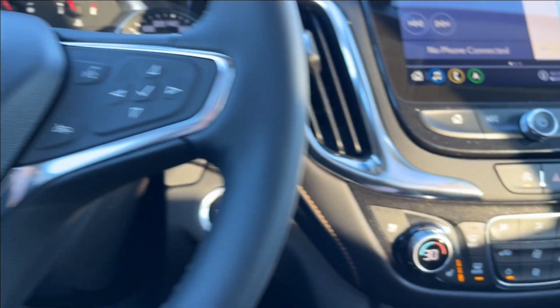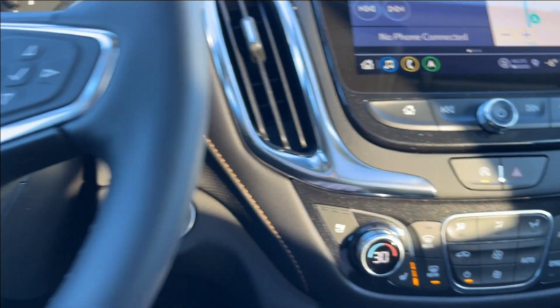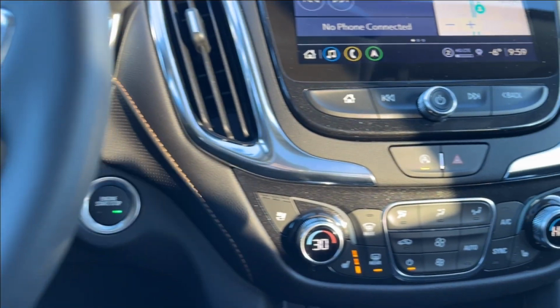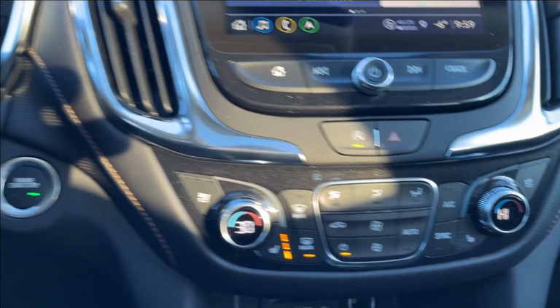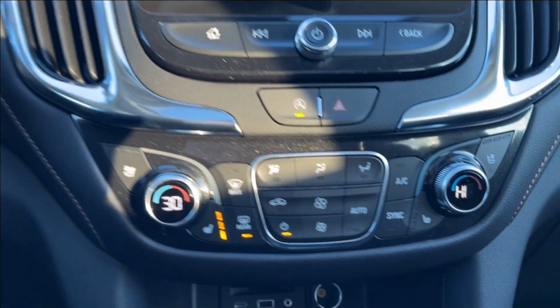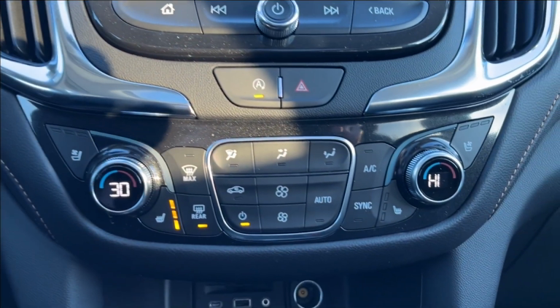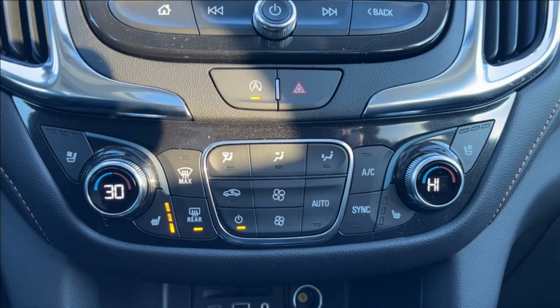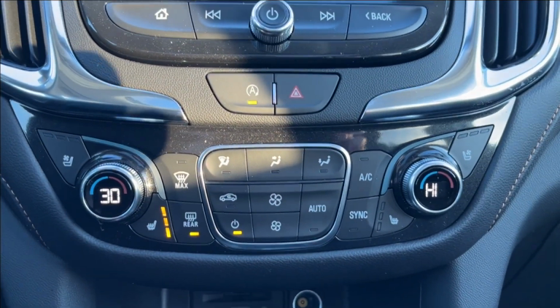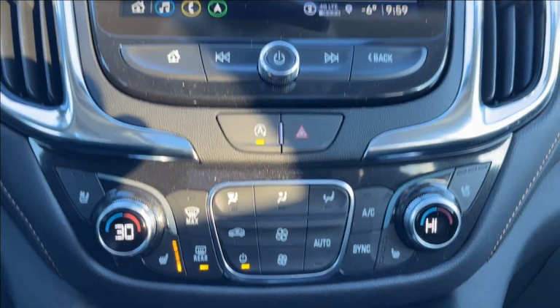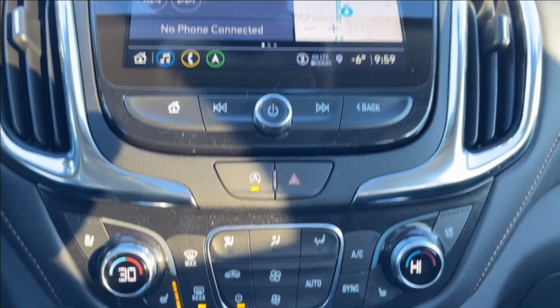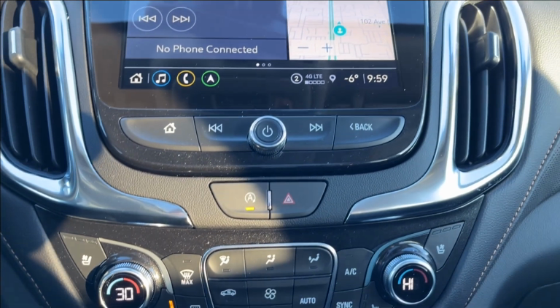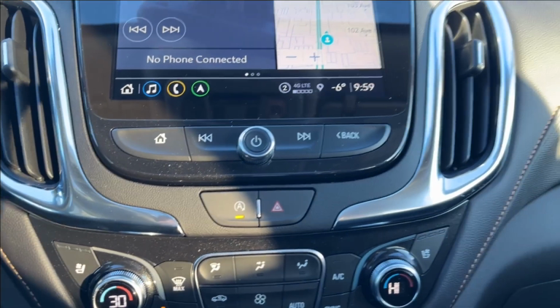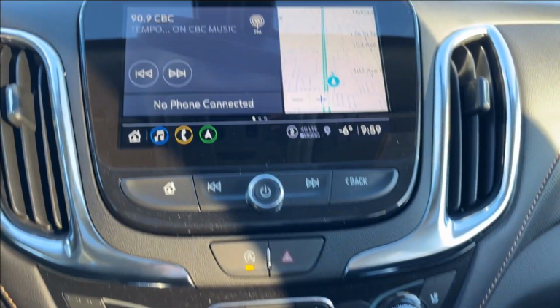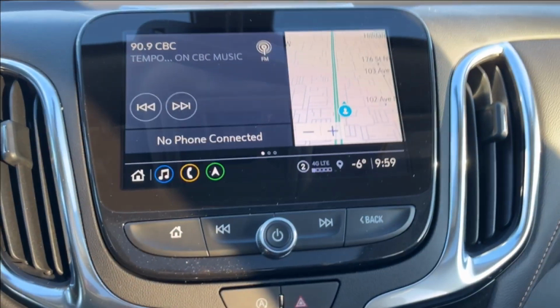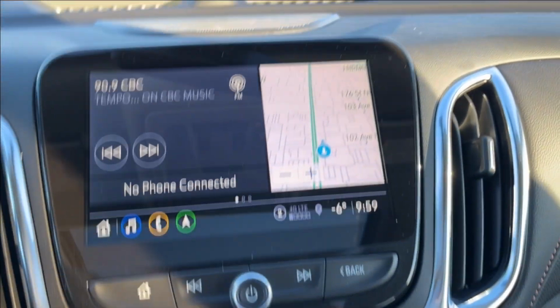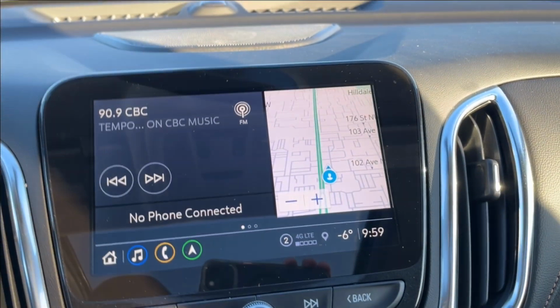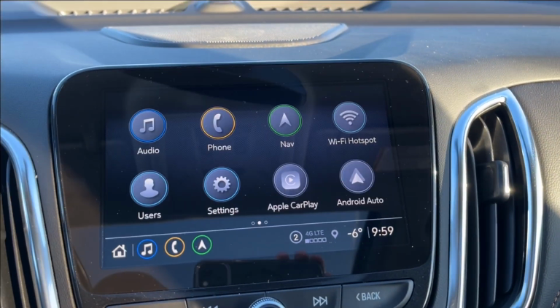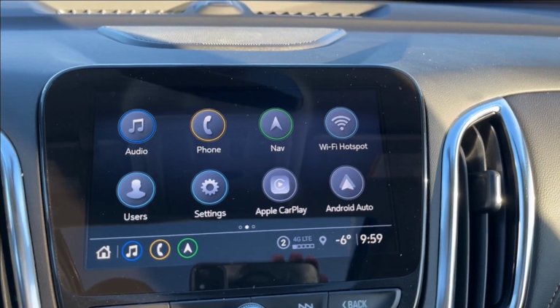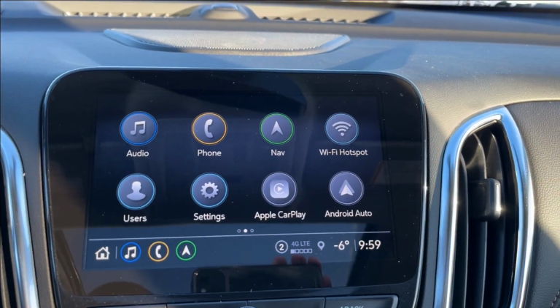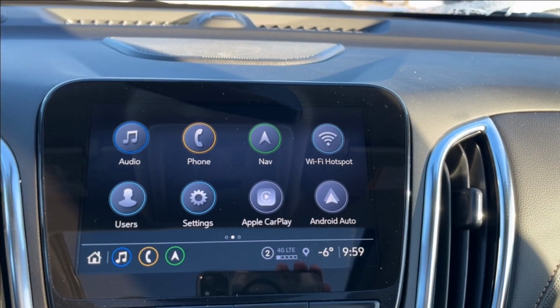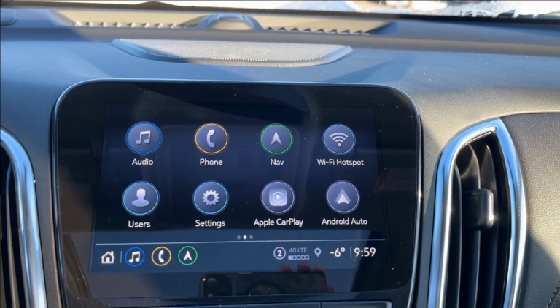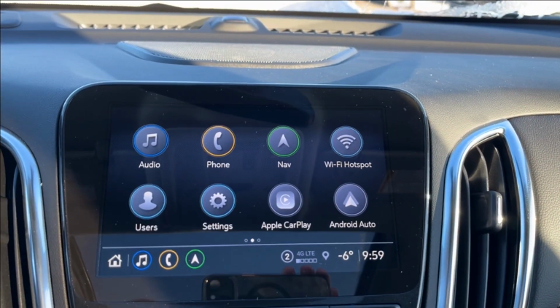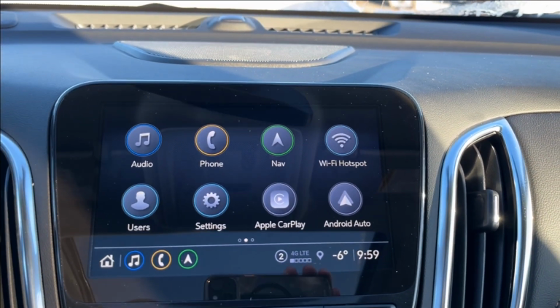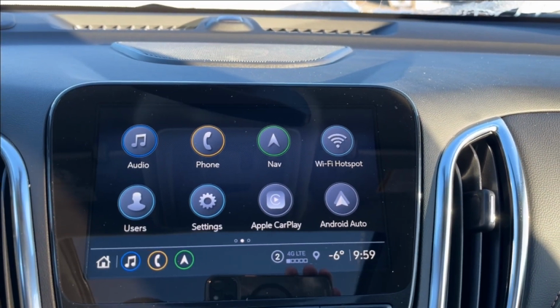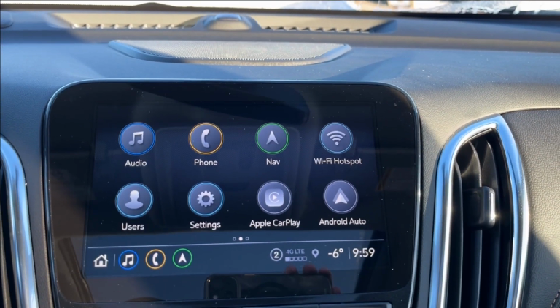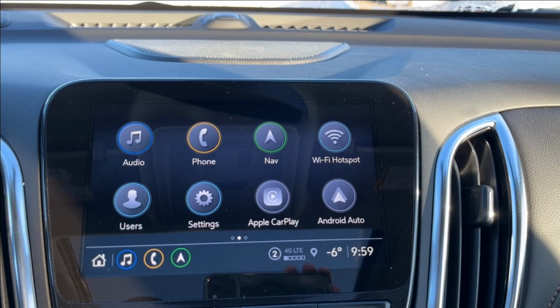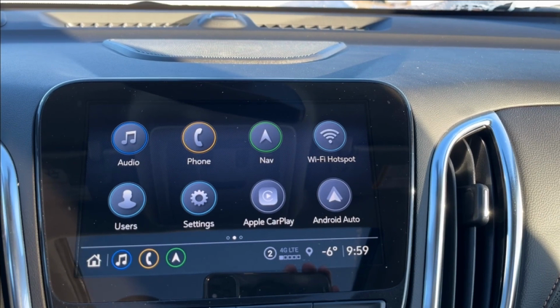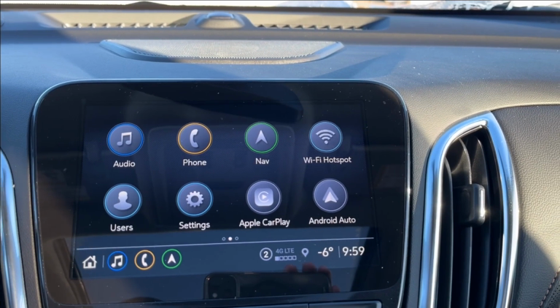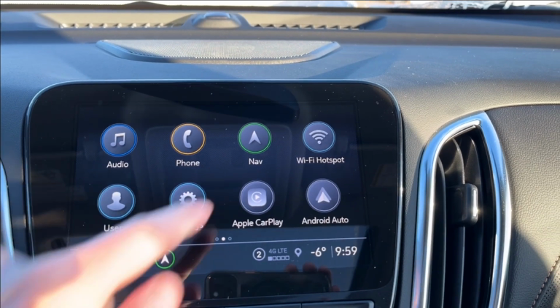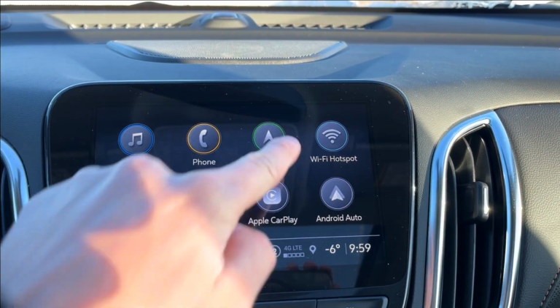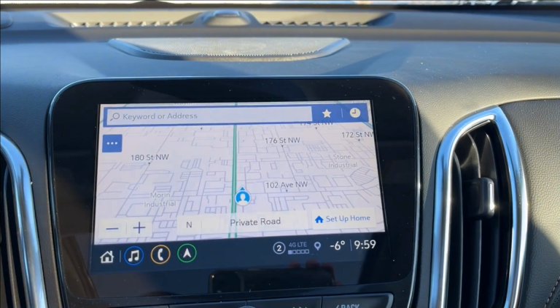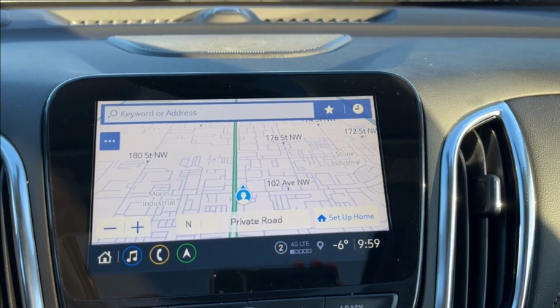You're going to have your push to start. You're going to have your climate control with your auto stop as well. It's going to come up here to the infotainment system with your Apple CarPlay and Android Auto, as well as built-in Wi-Fi hotspot and navigation.